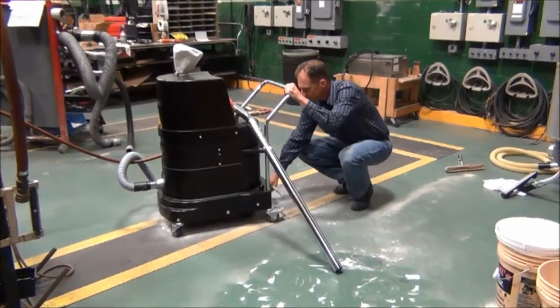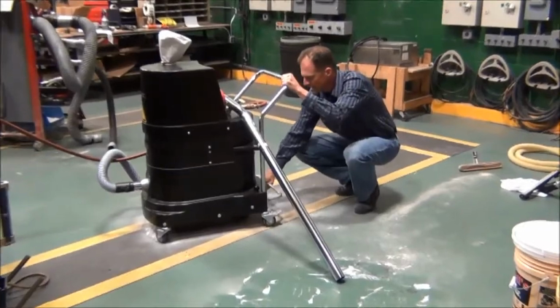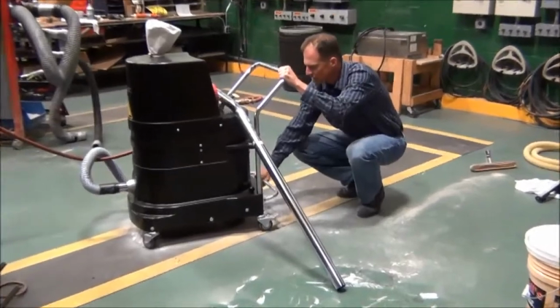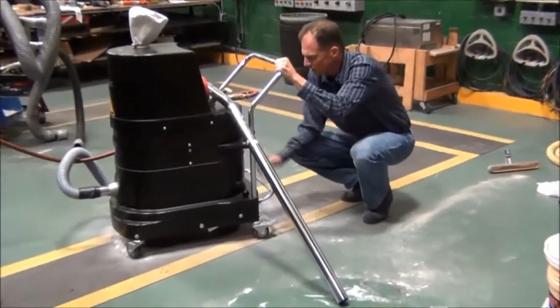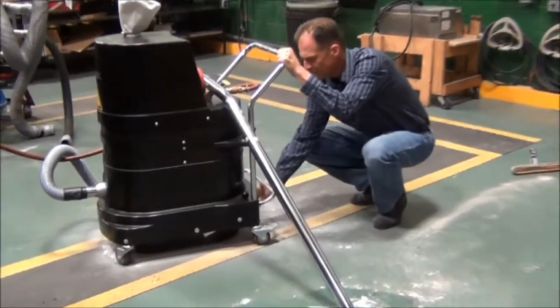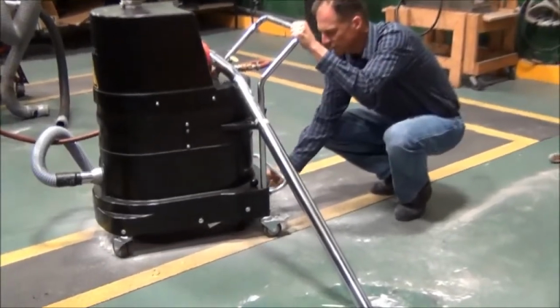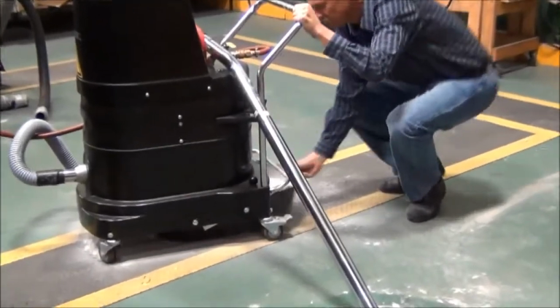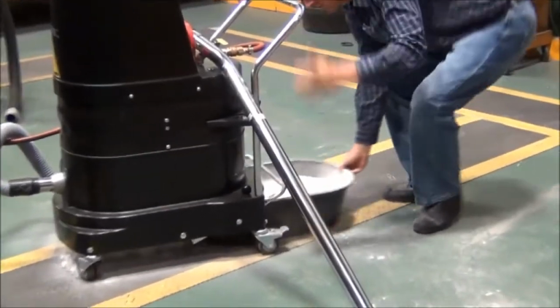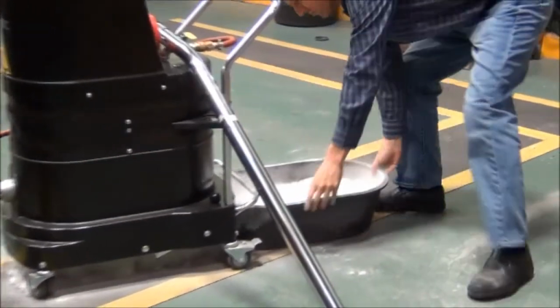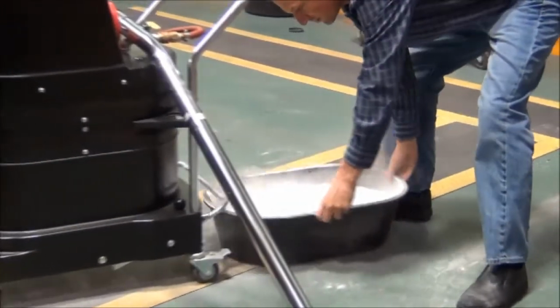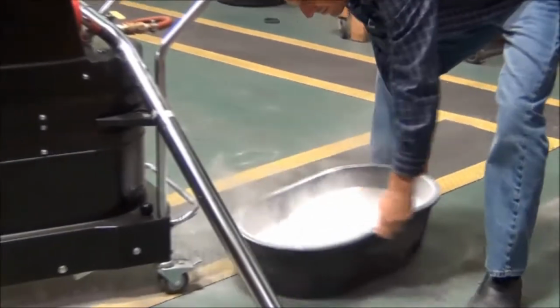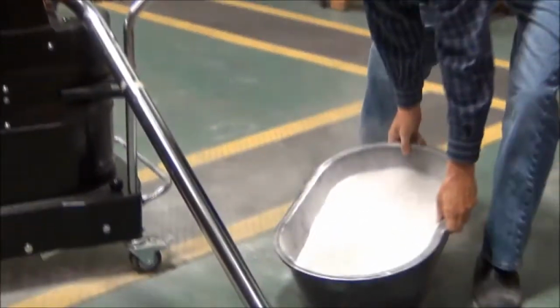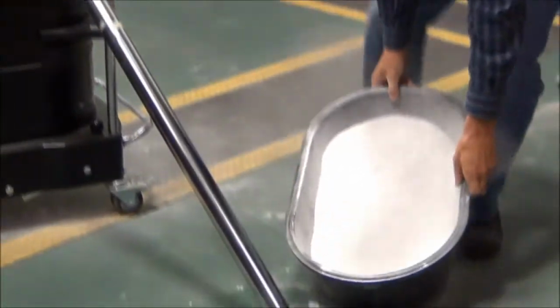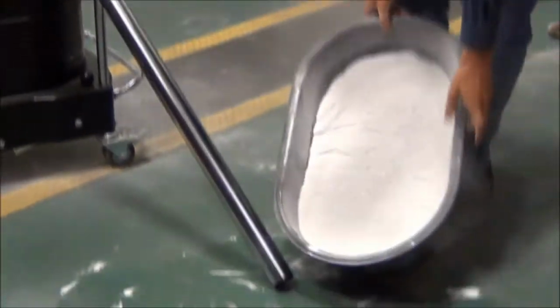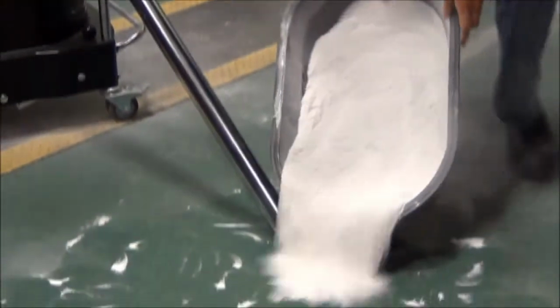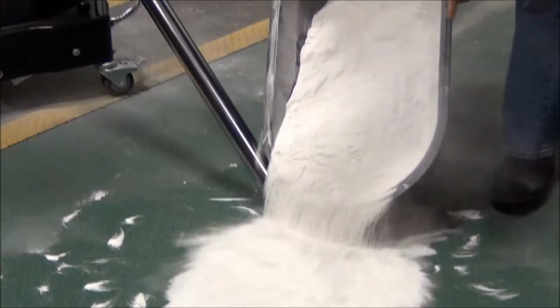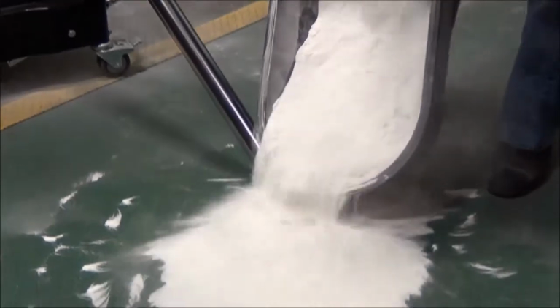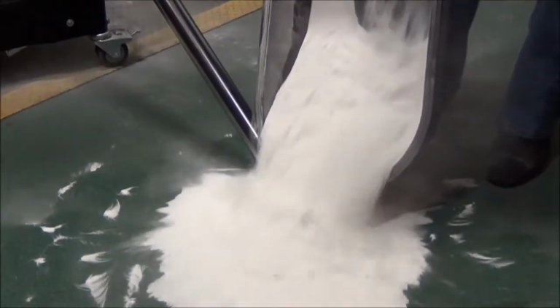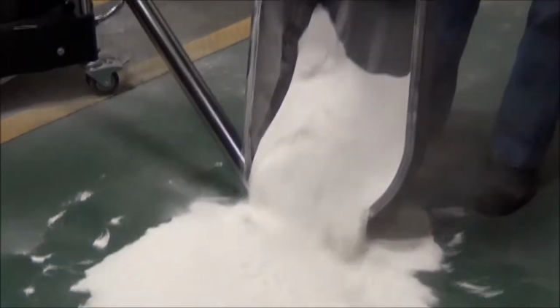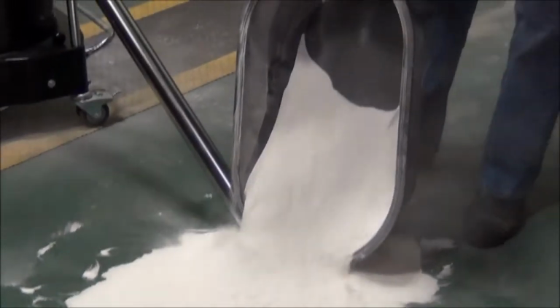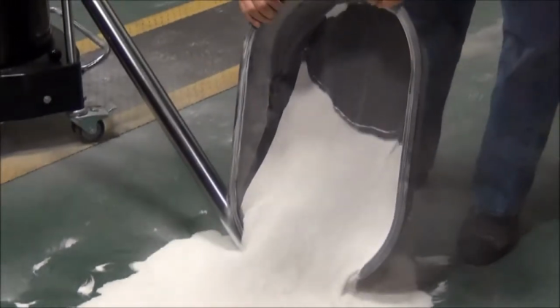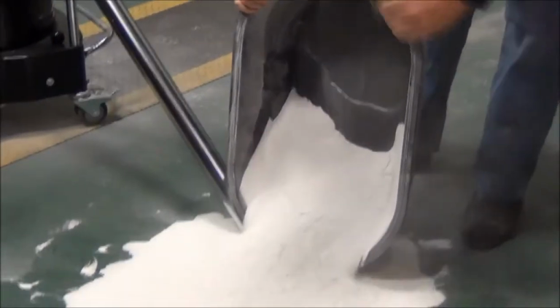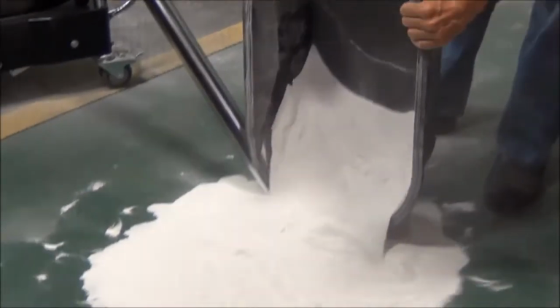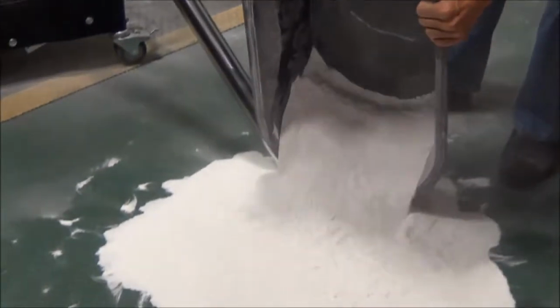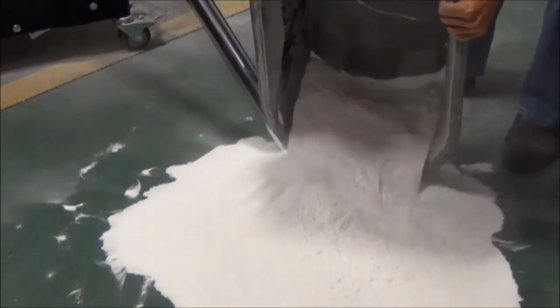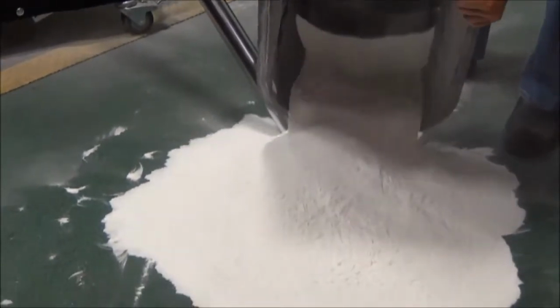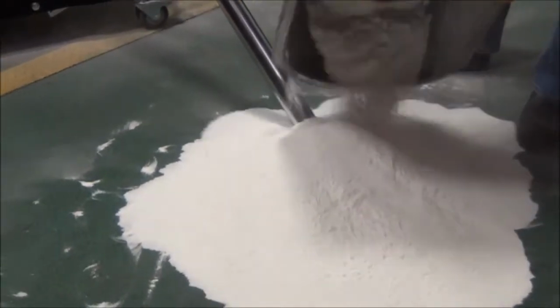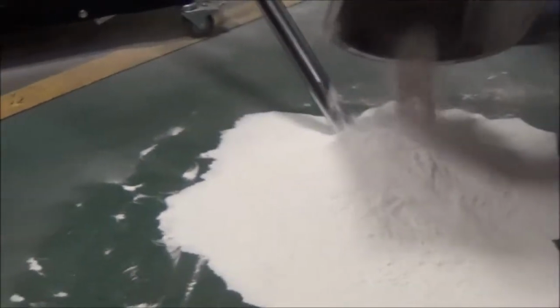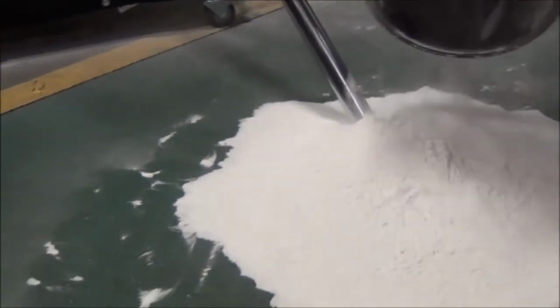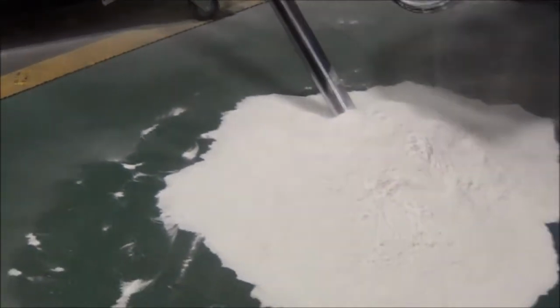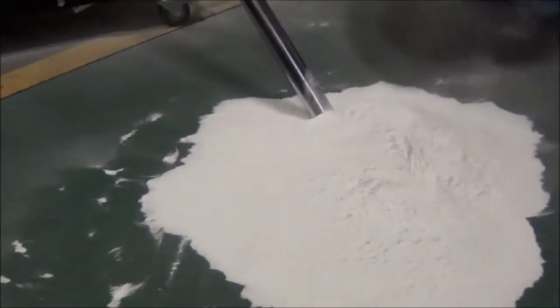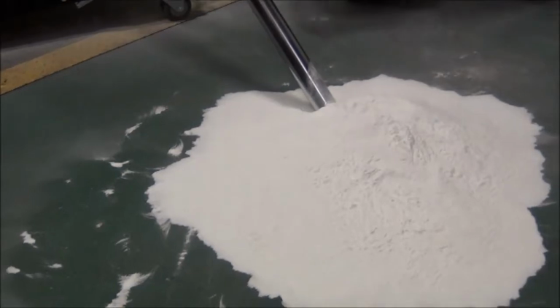I'm going to empty this again without doing any filter maintenance. You can see here all the material — all the fine dust and everything — is captured. We did not lose suction at all.